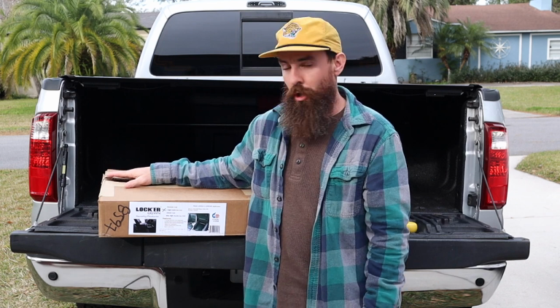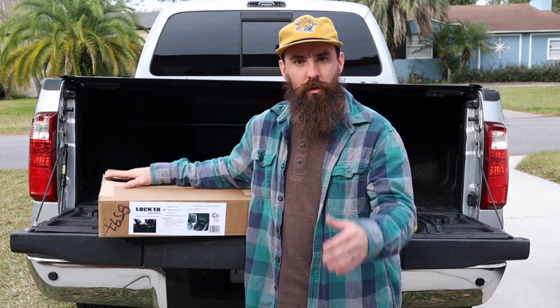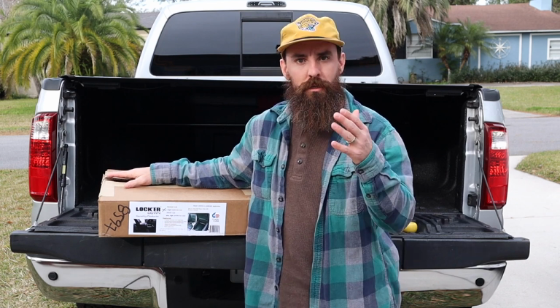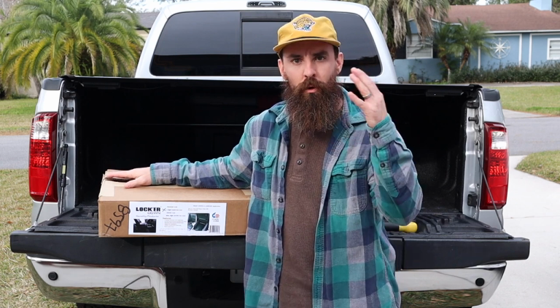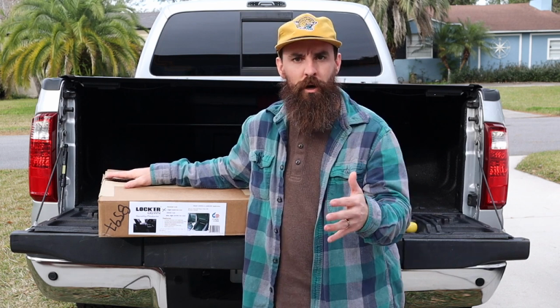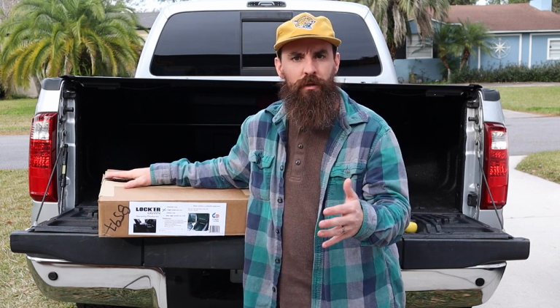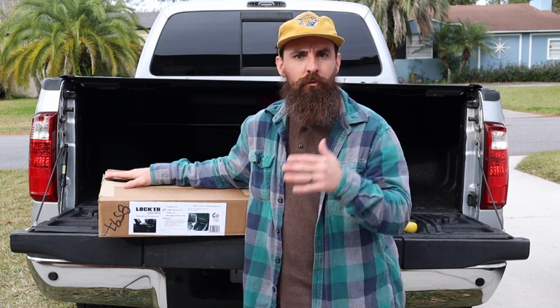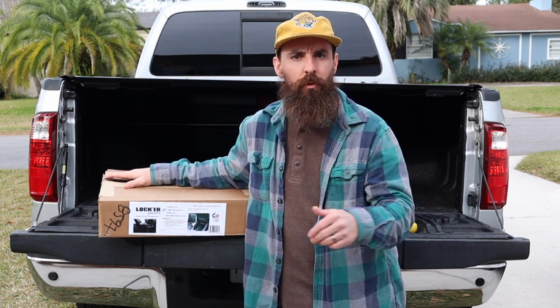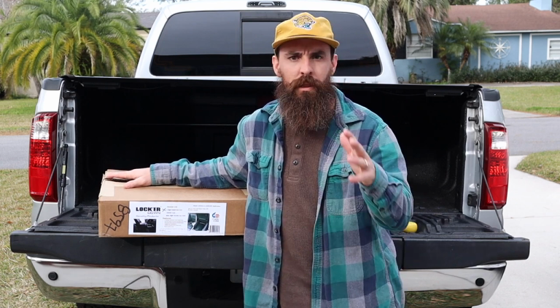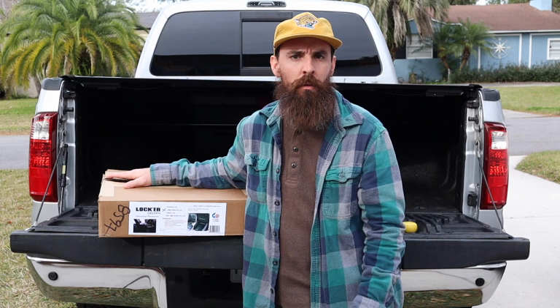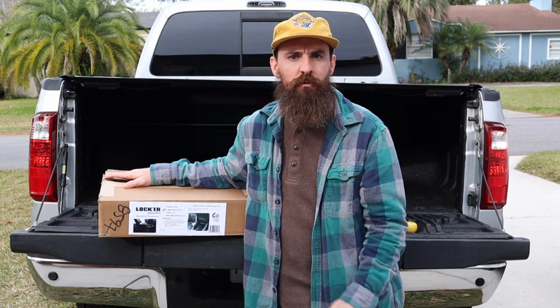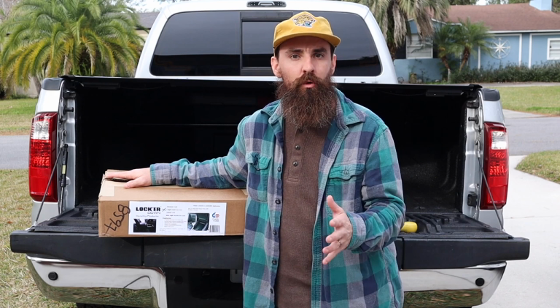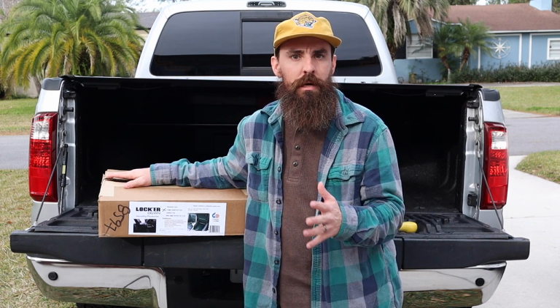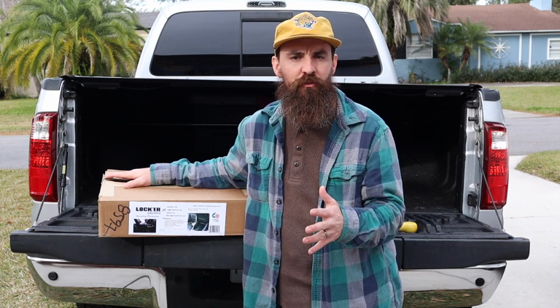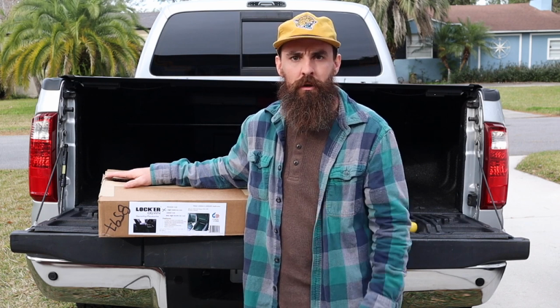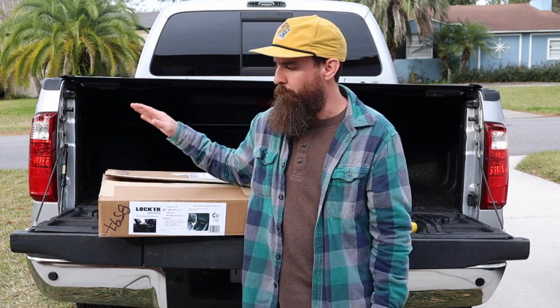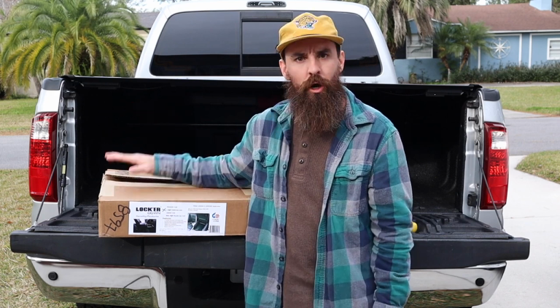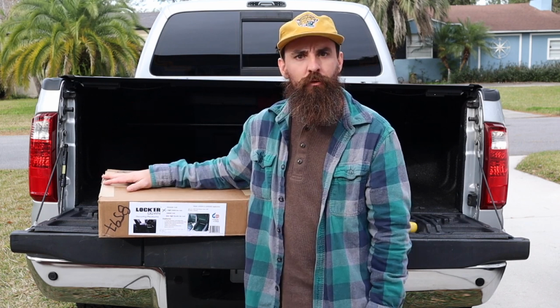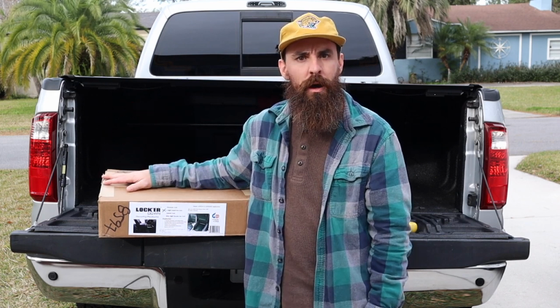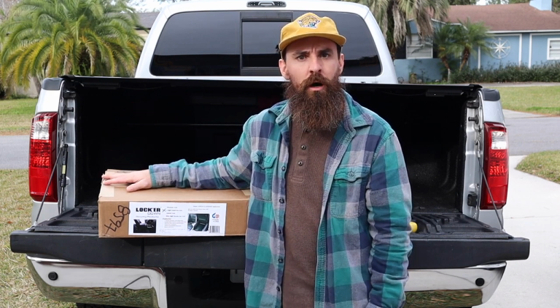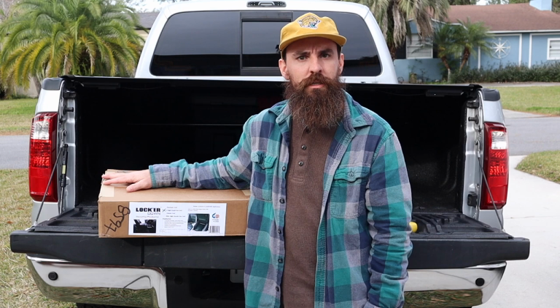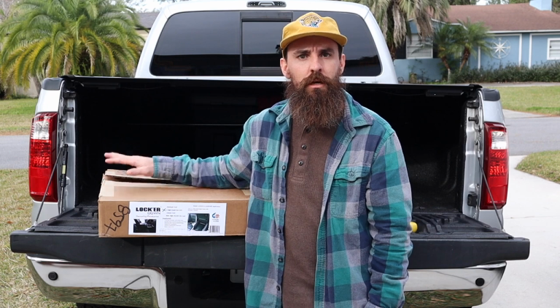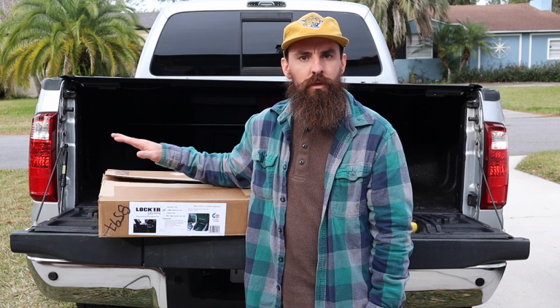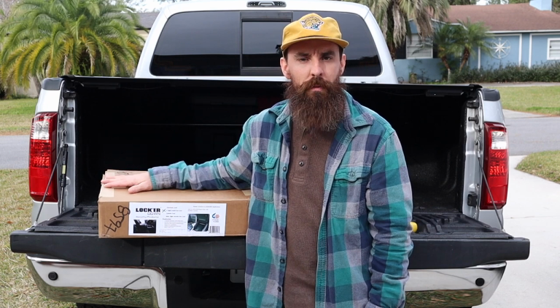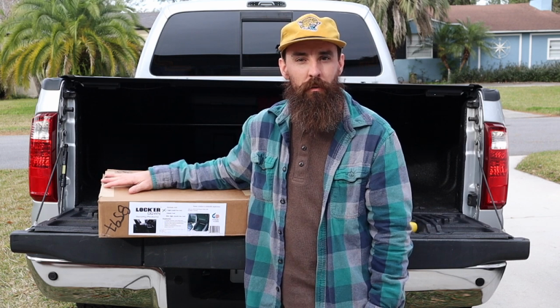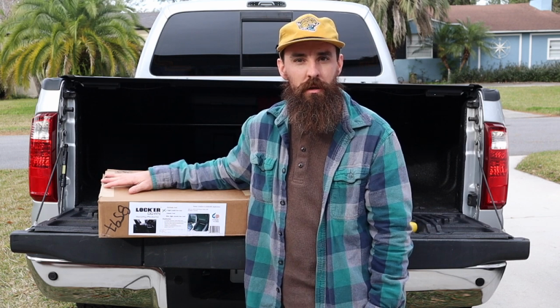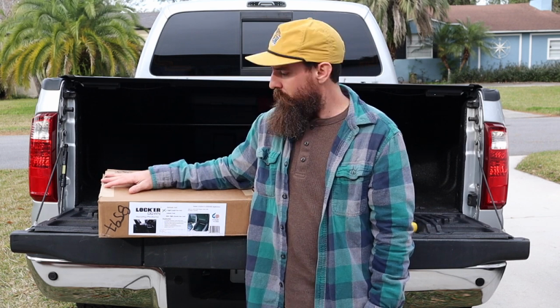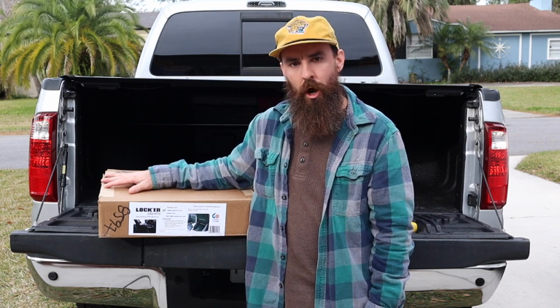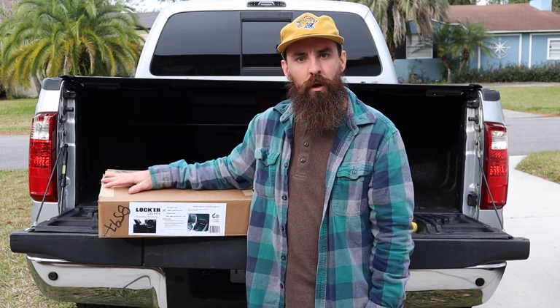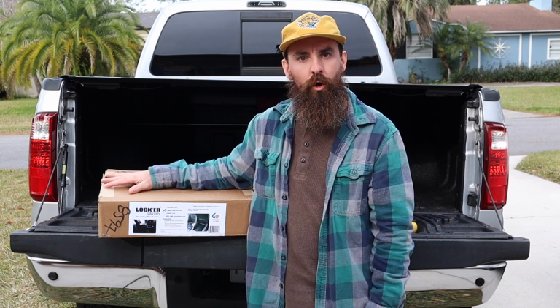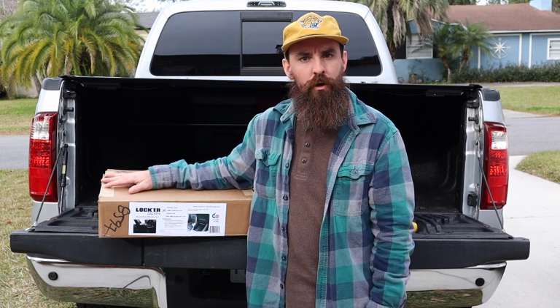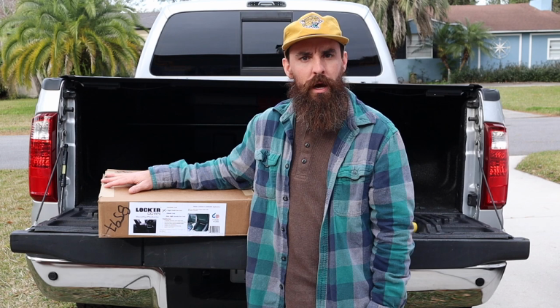A lot like you guys, once we travel full time, we have a lot of camera equipment, laptops, valuables that we want to keep safe. So I started reading some reviews about truck safes, and this one came highly recommended. So we want to do a little install video for you guys.